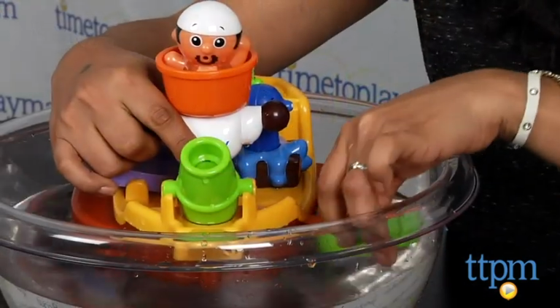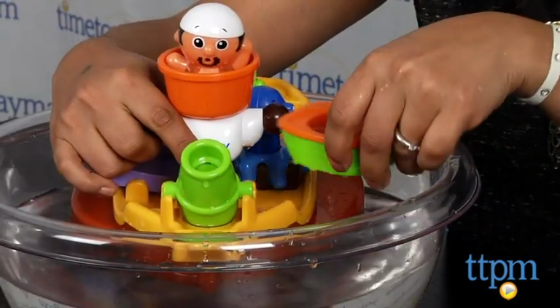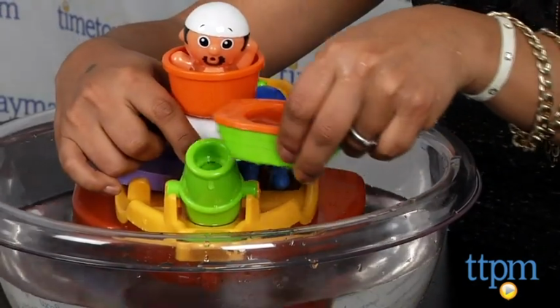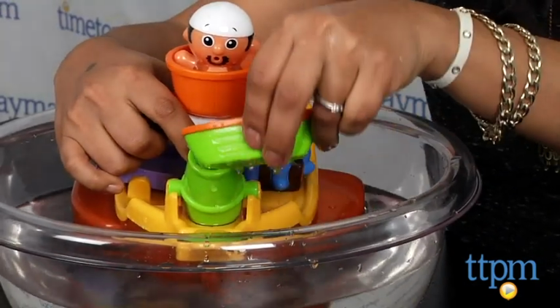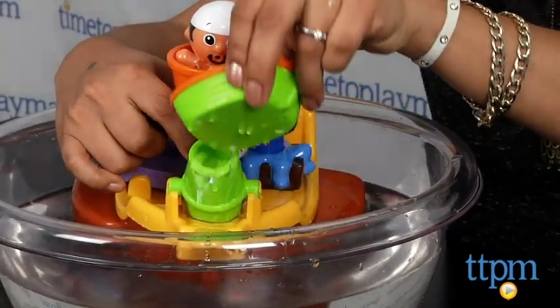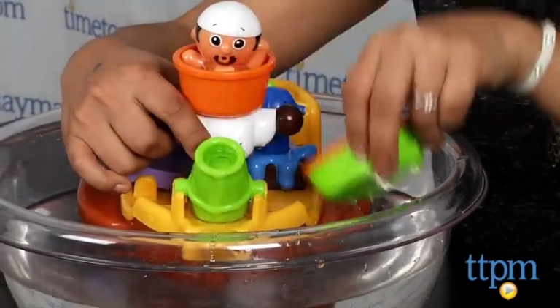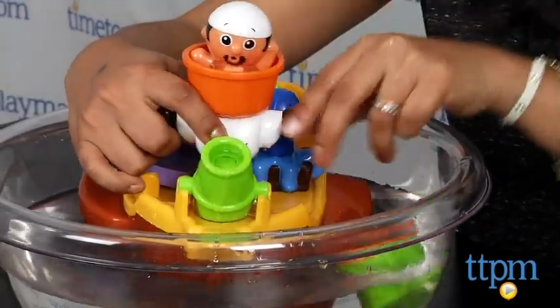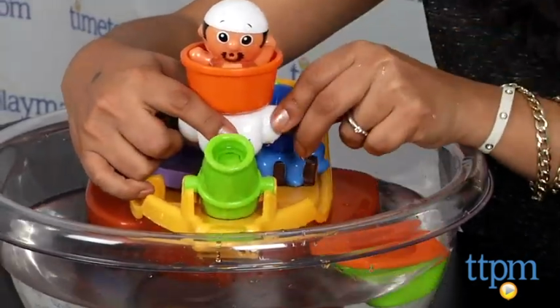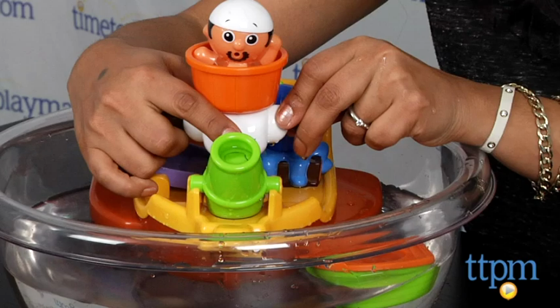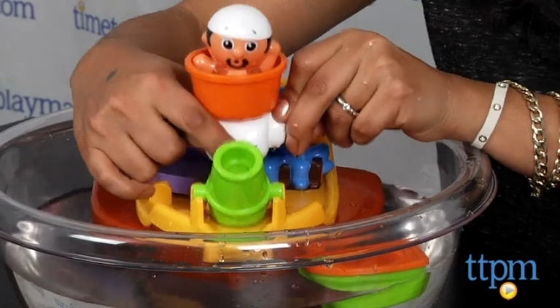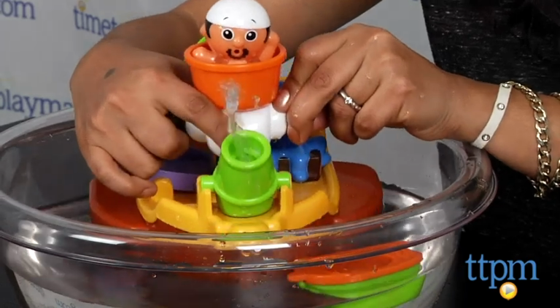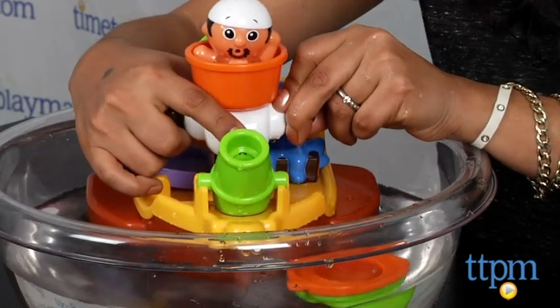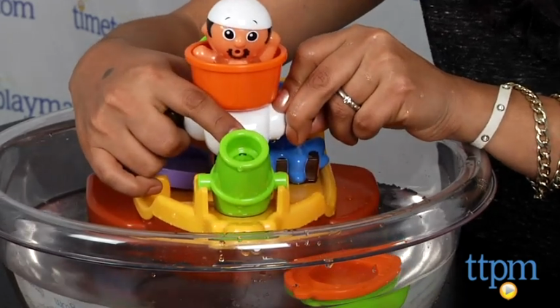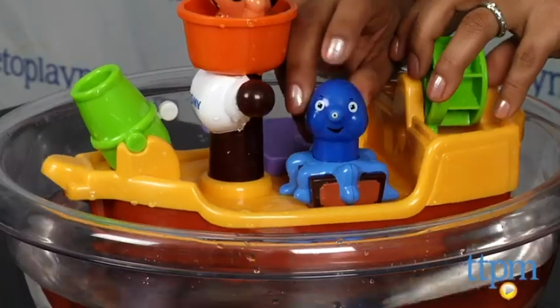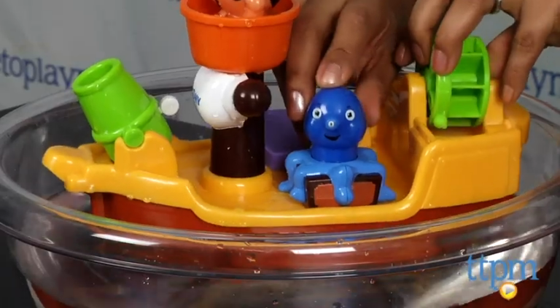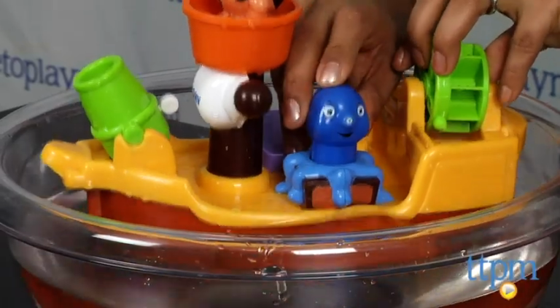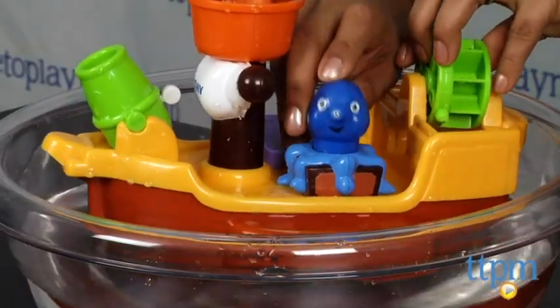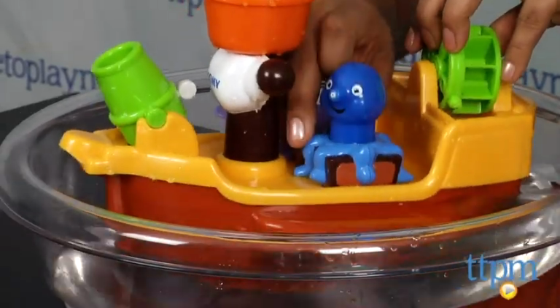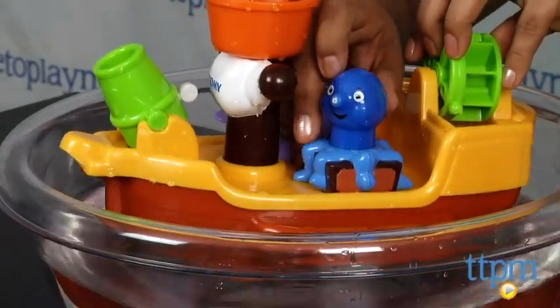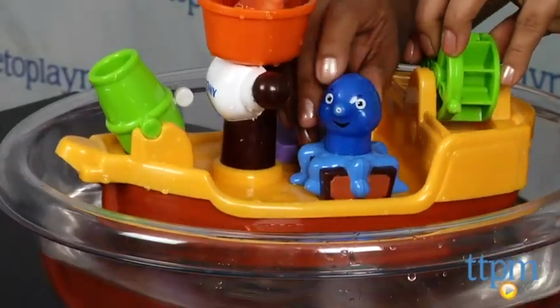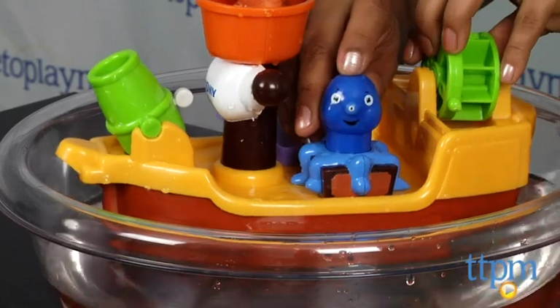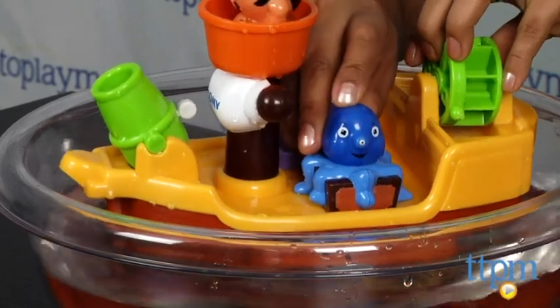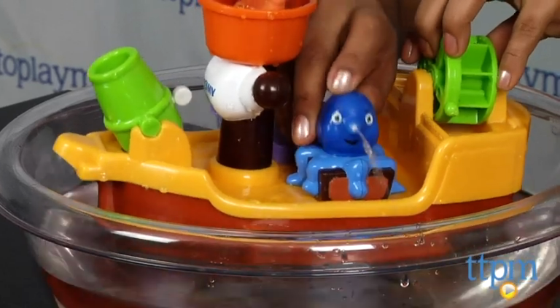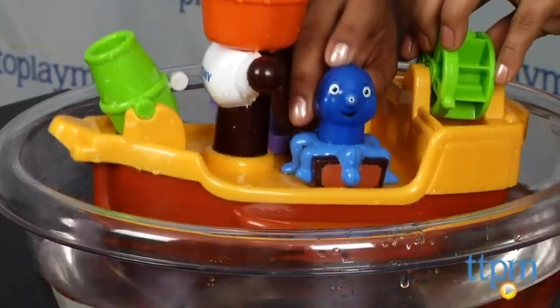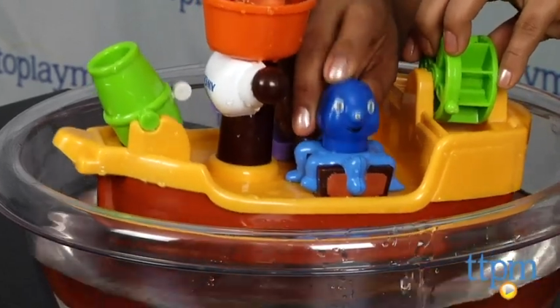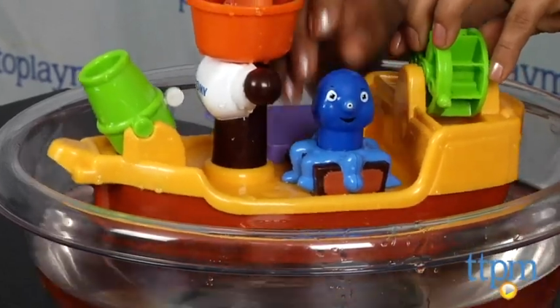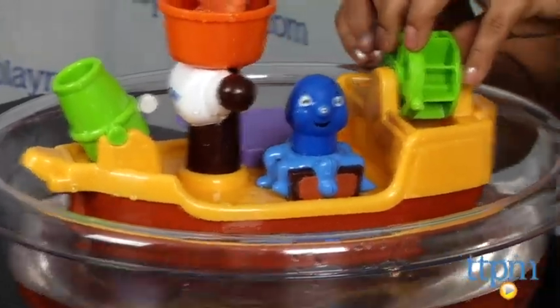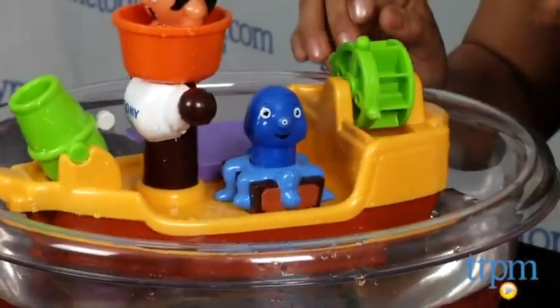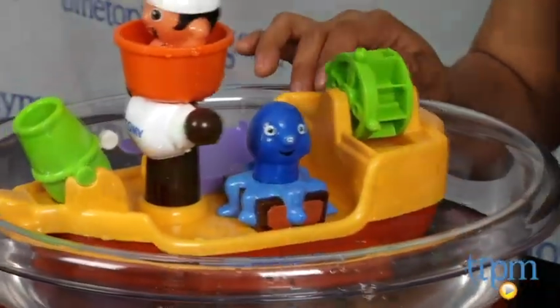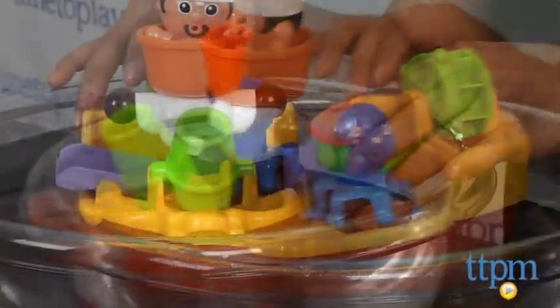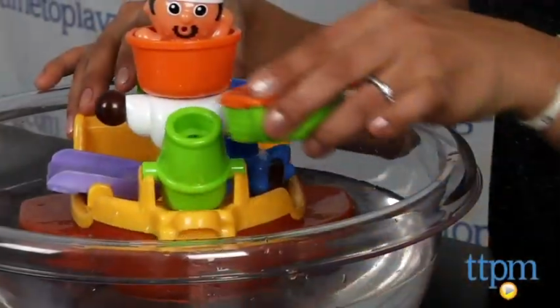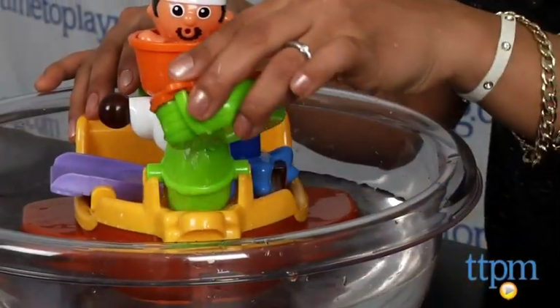Bath time is going to be a high seas adventure with this fun and engaging bath ship. This bath ship floats in the tub during bath time and has lots of little fun things for kids to explore. Squeeze the octopus and see water squirt out.